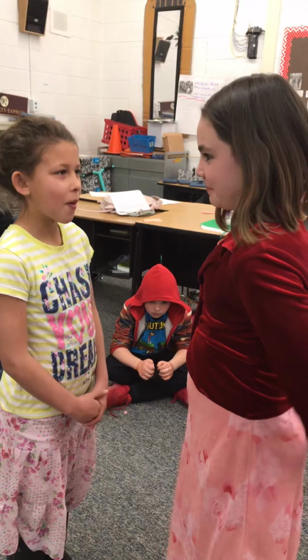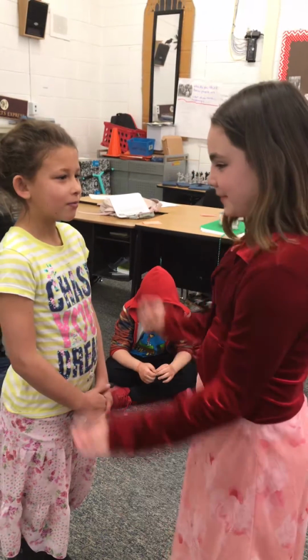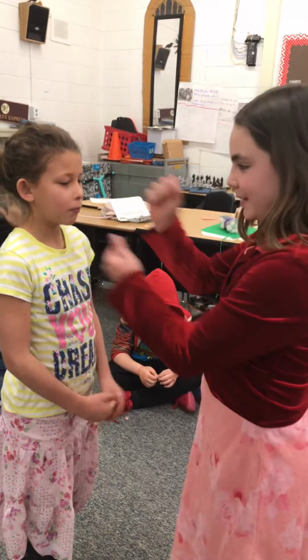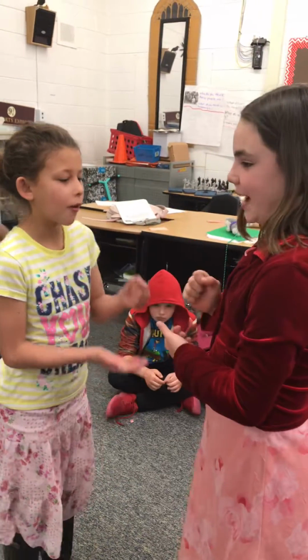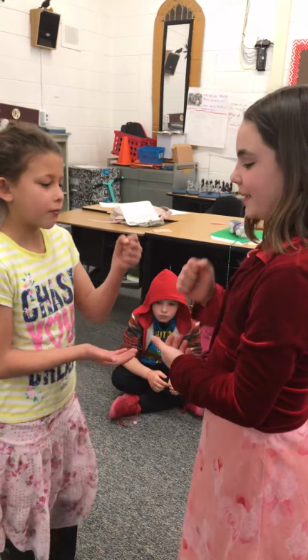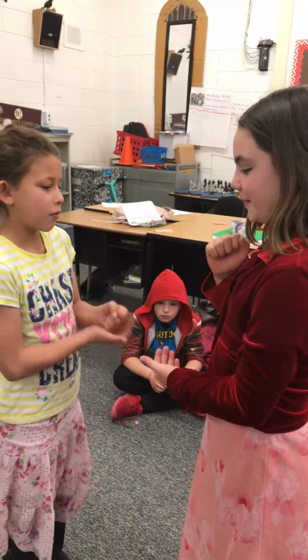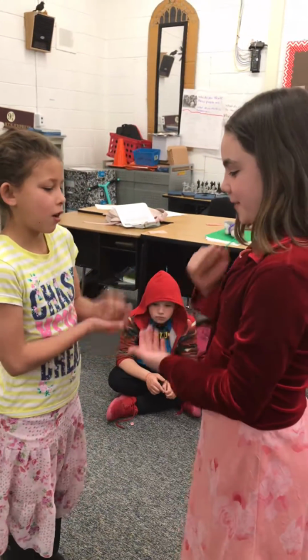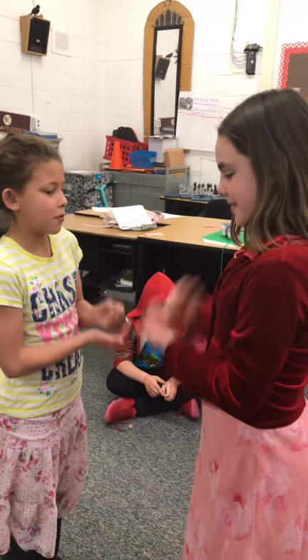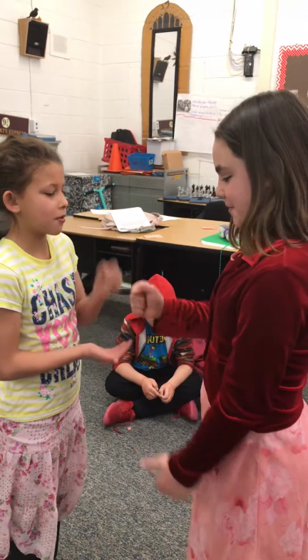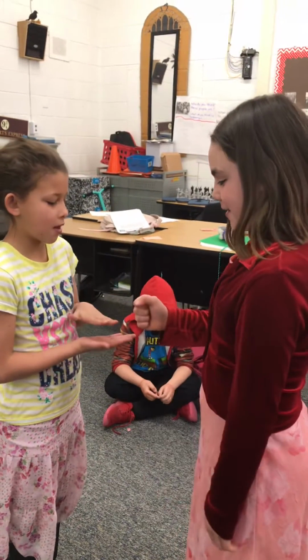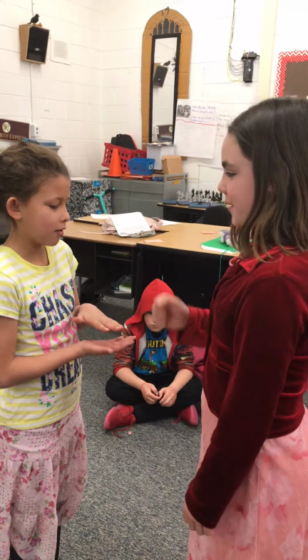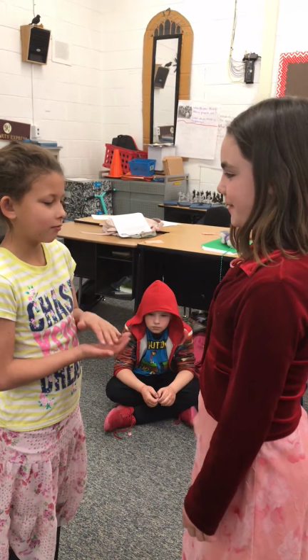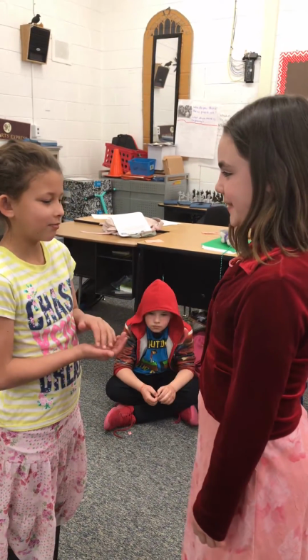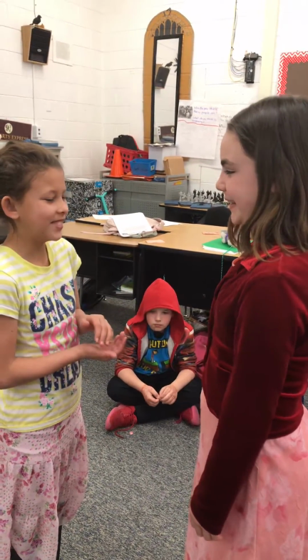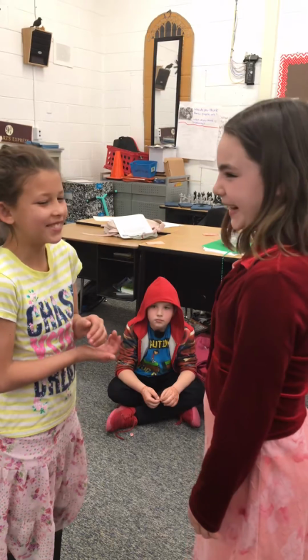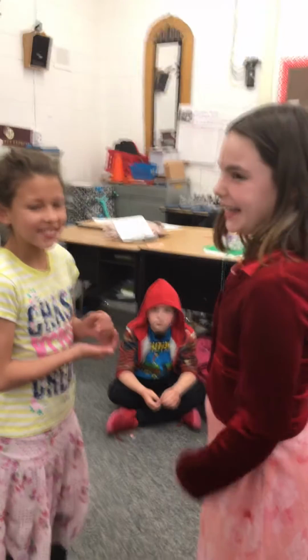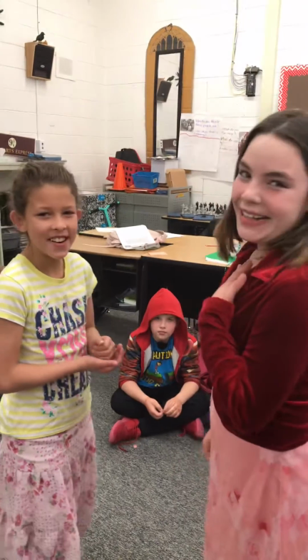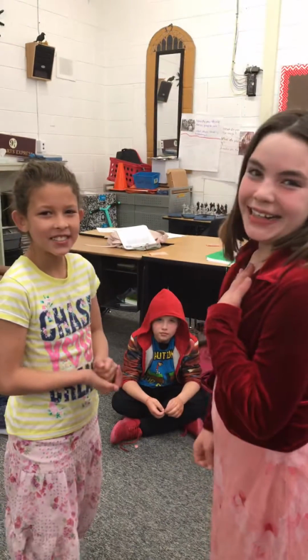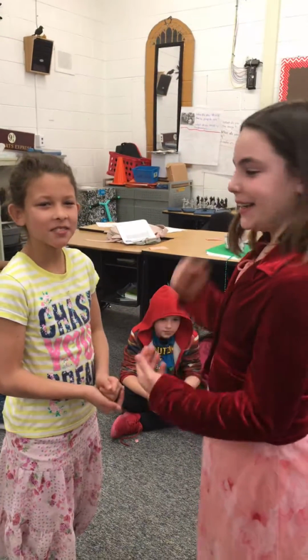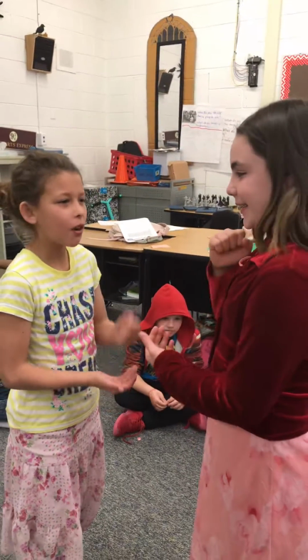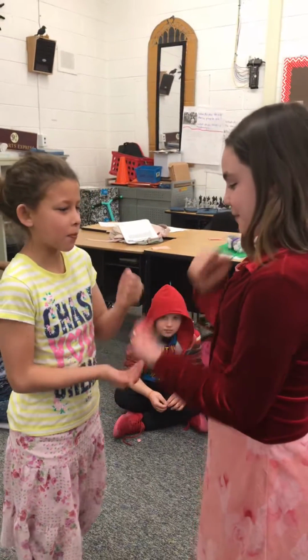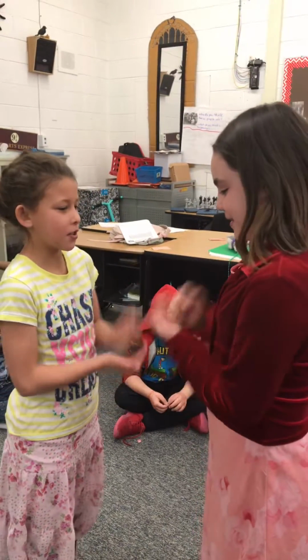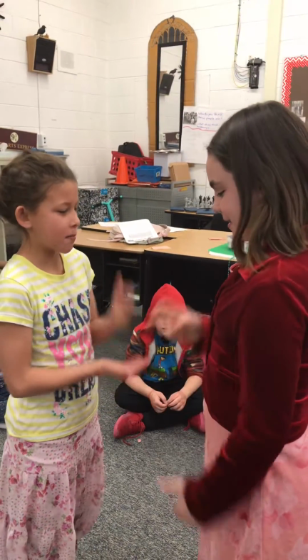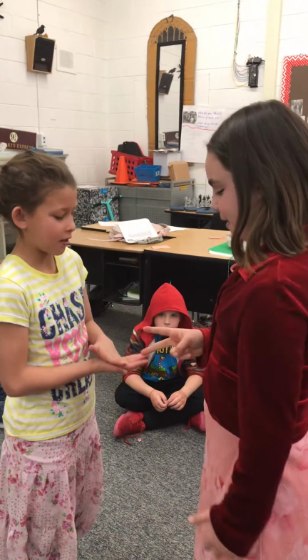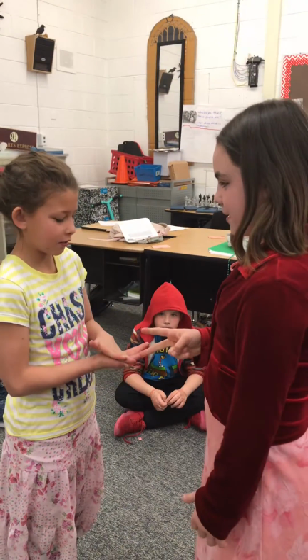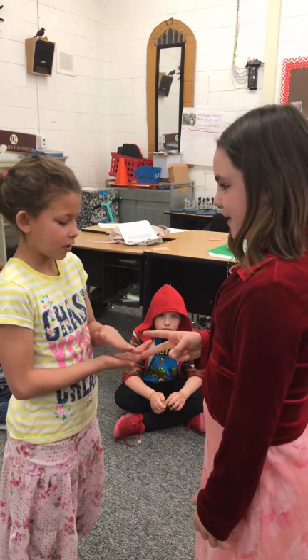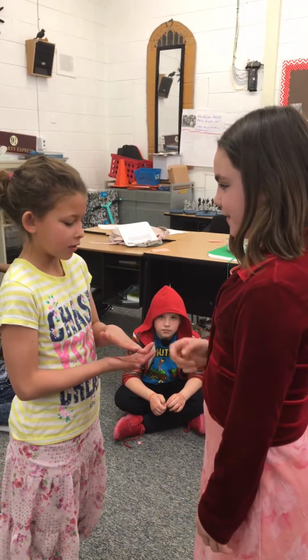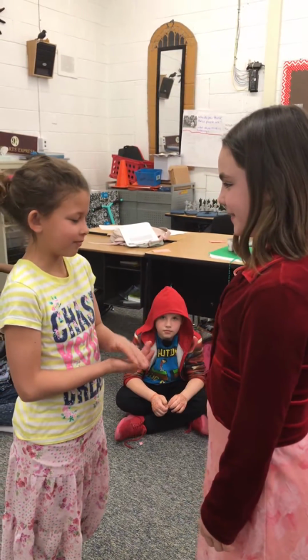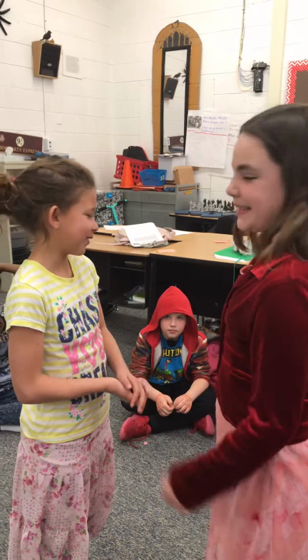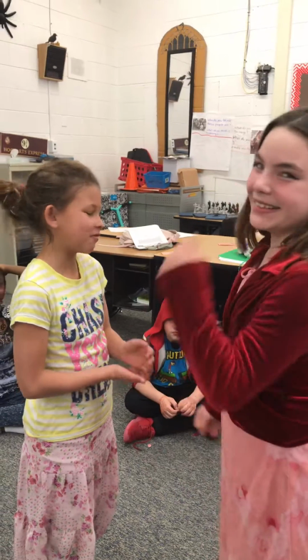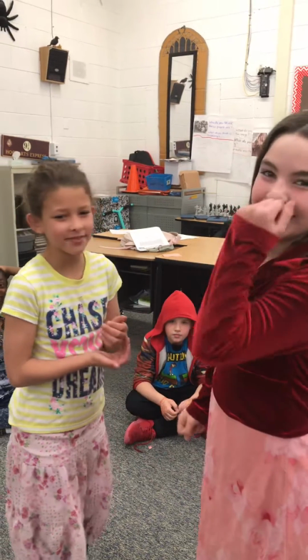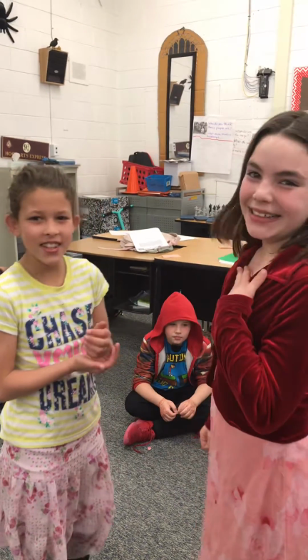Are you ready to go, girls? Yeah. Rock, paper, scissors, math — zero. Okay, so Layla got a point? Rock, paper, scissors, zero — ten. Layla has two points?